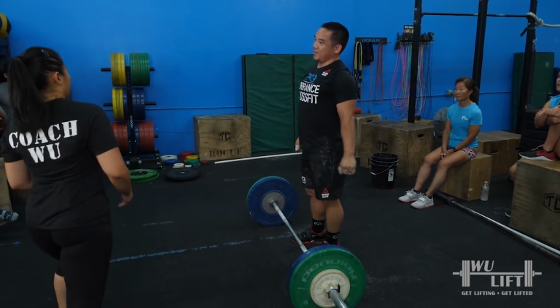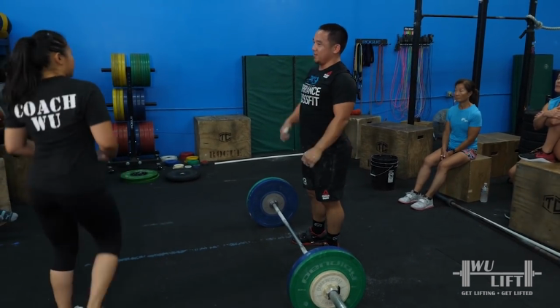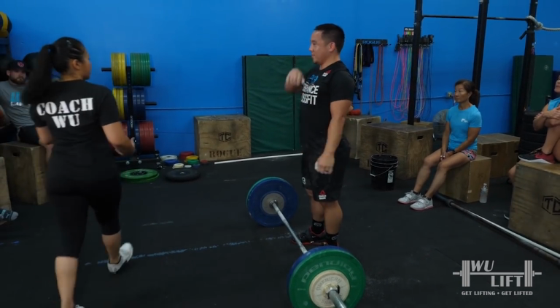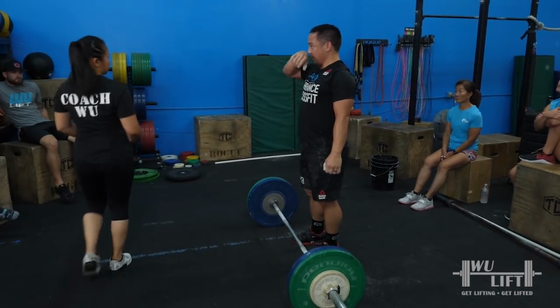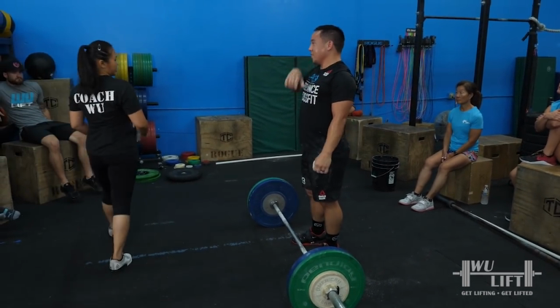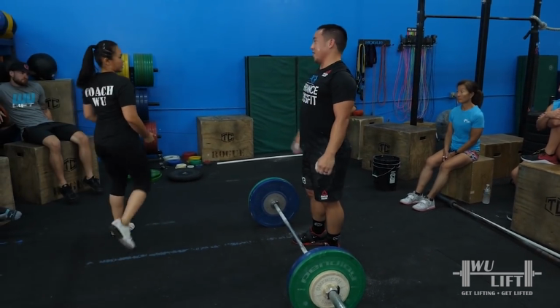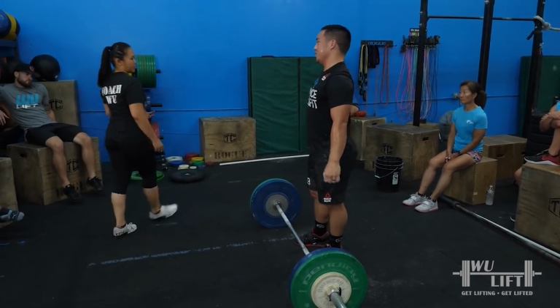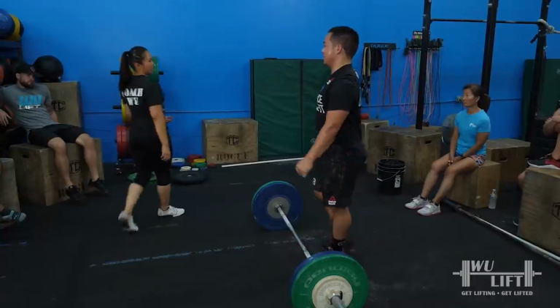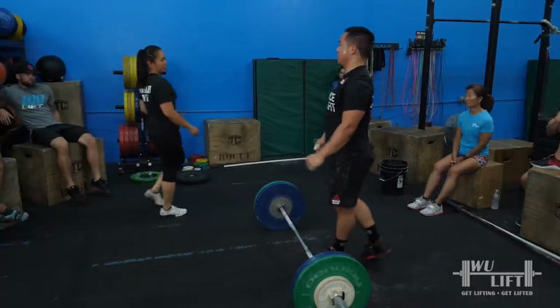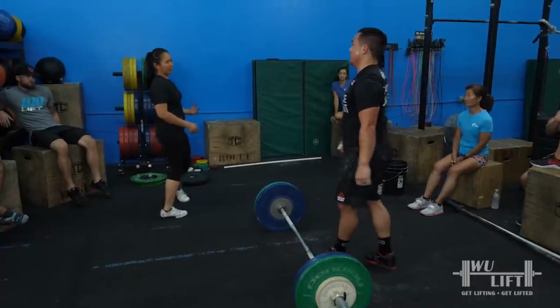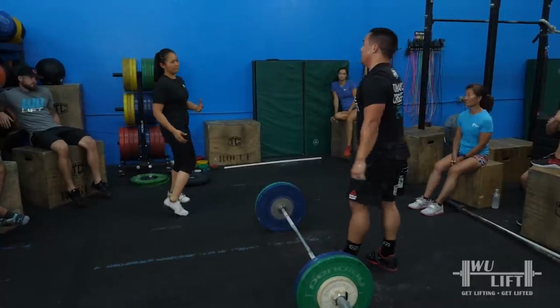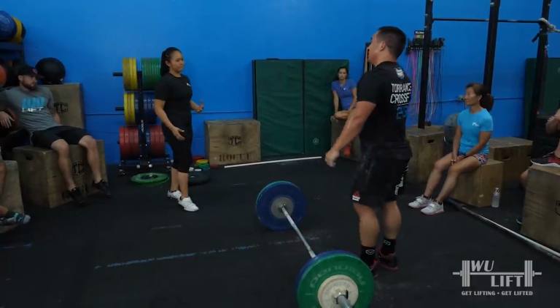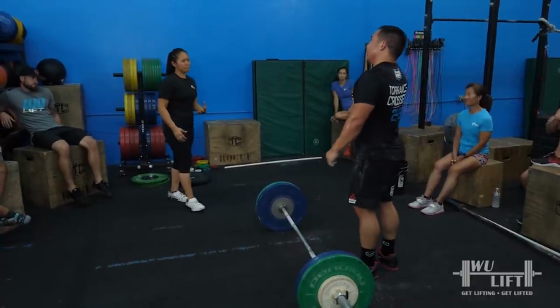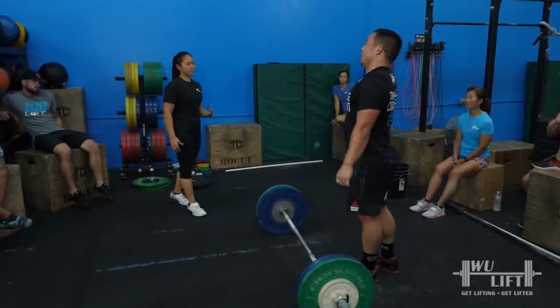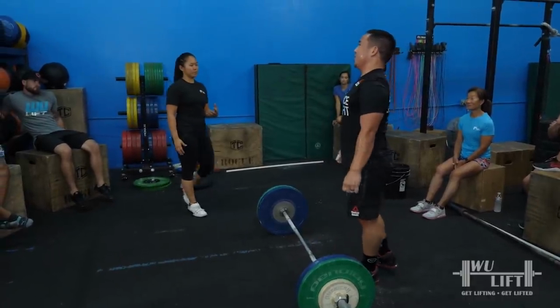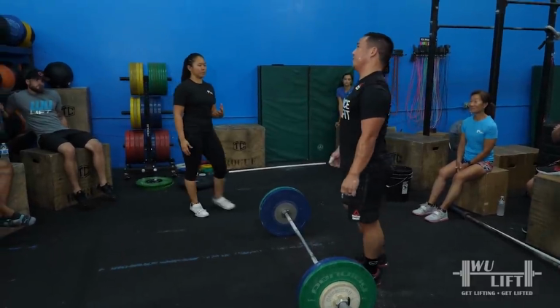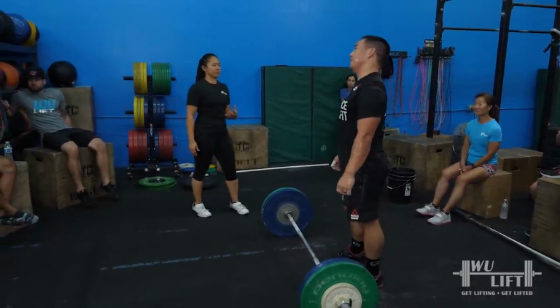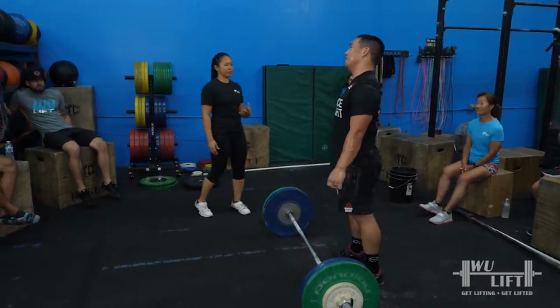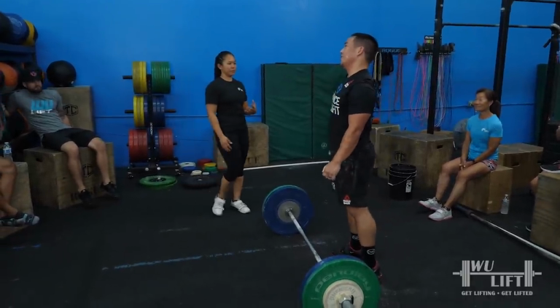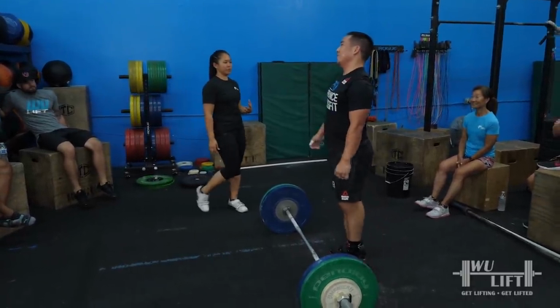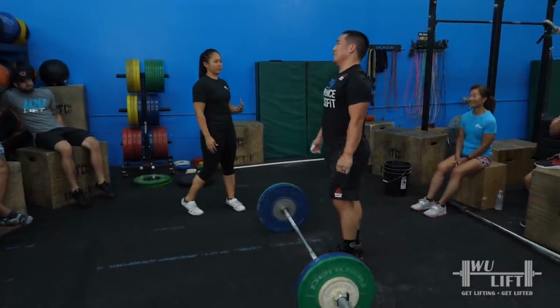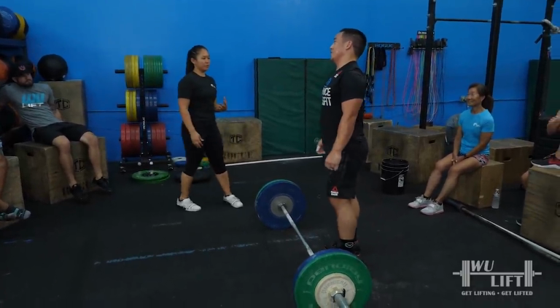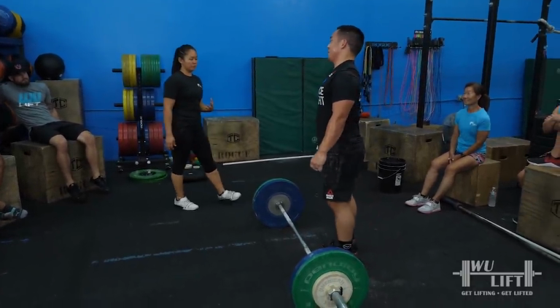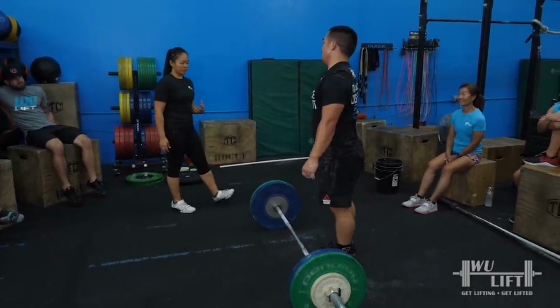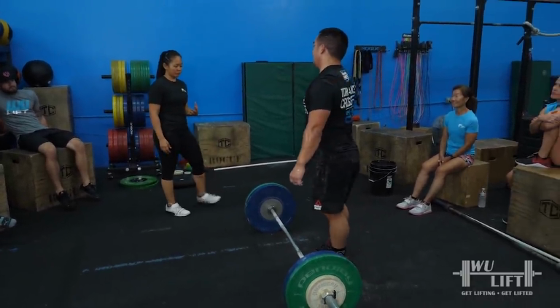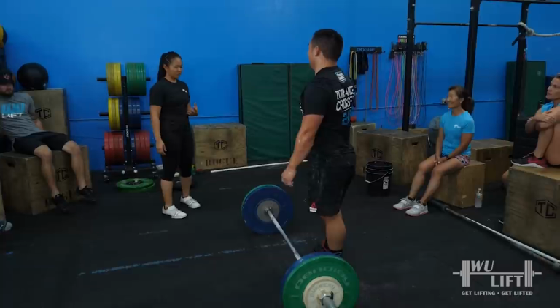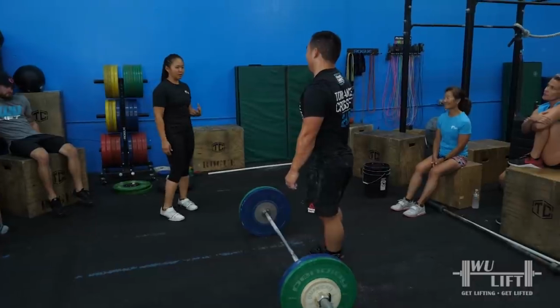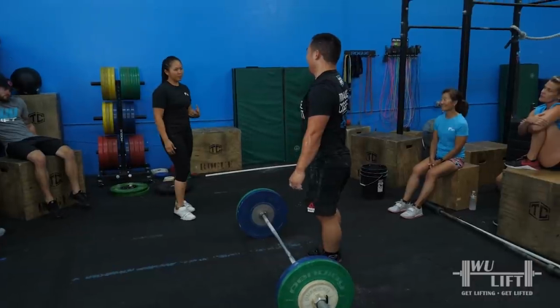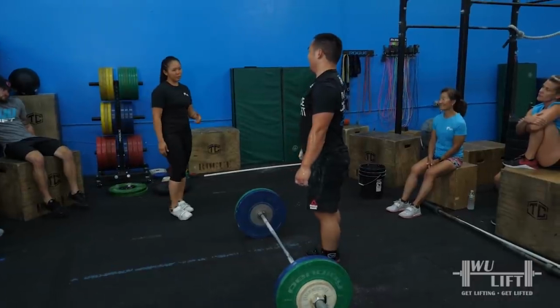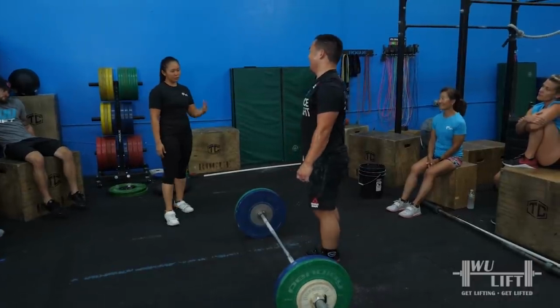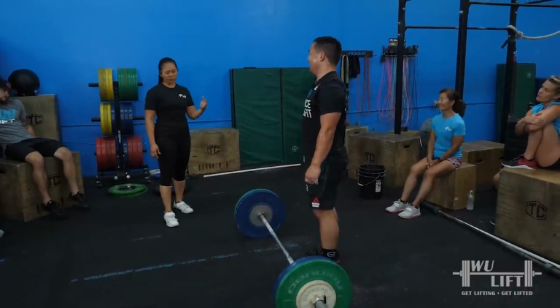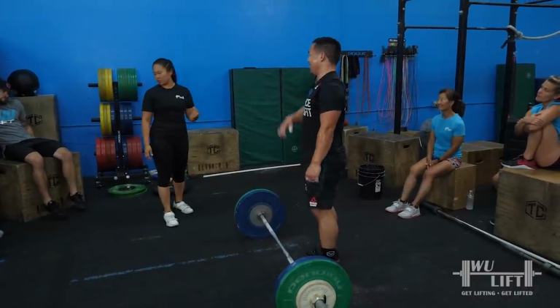You like to cut it short. Why? To get on the bar faster. Yeah, but you need more pull first.